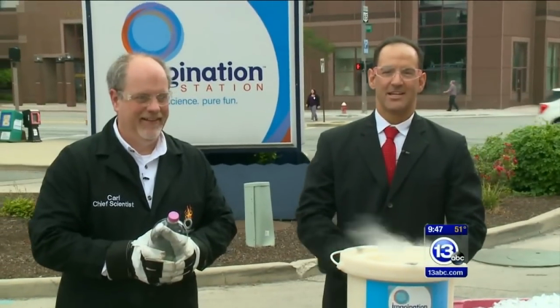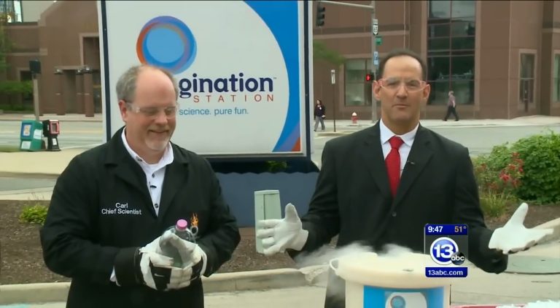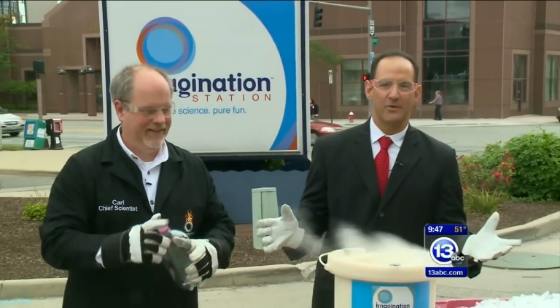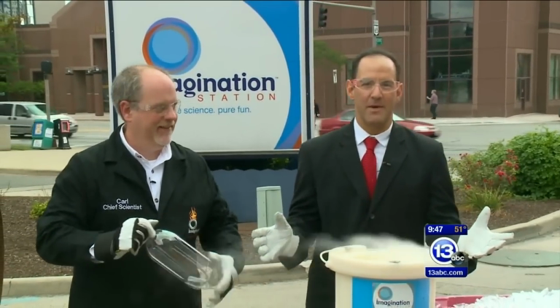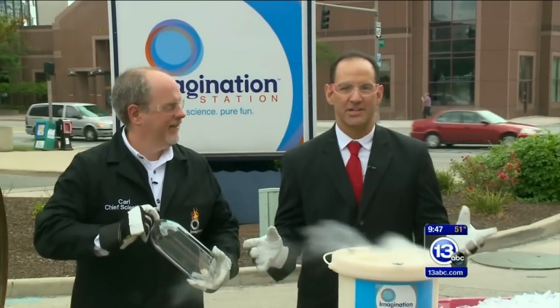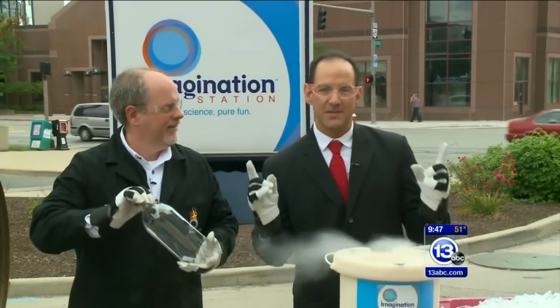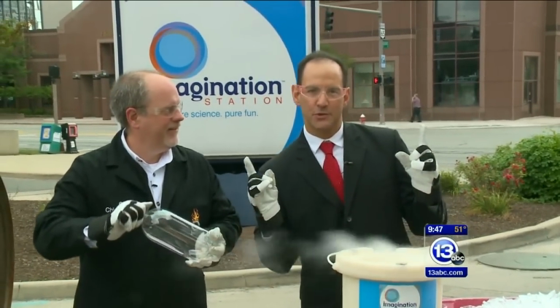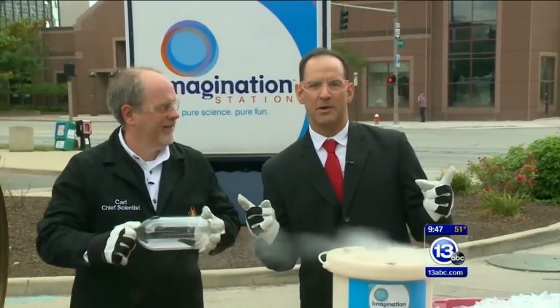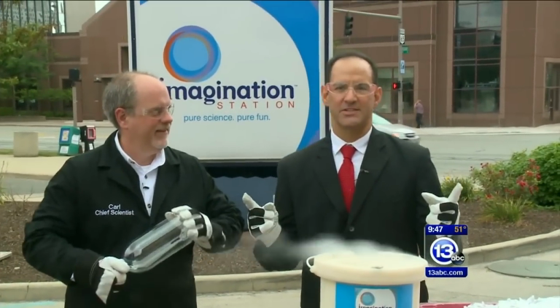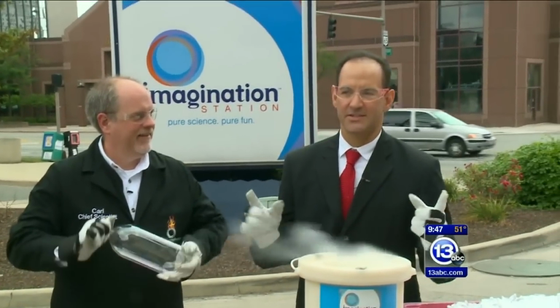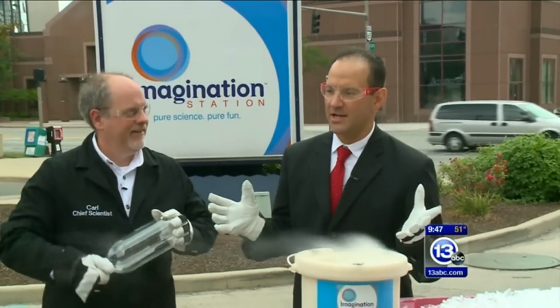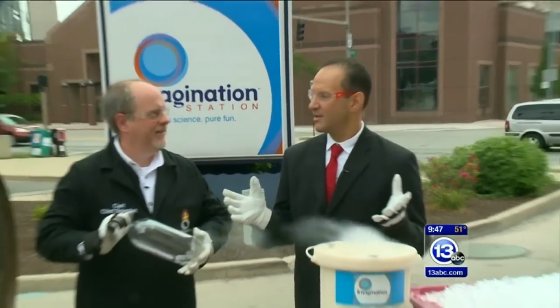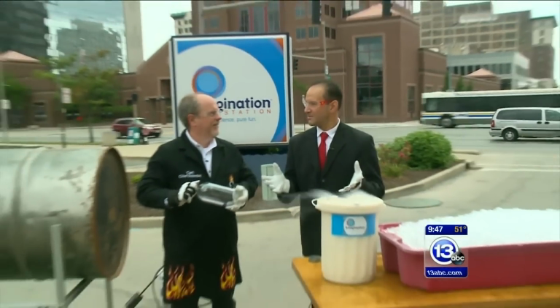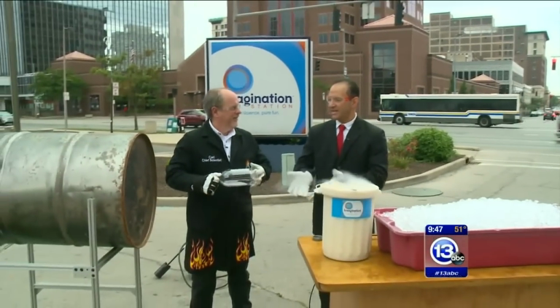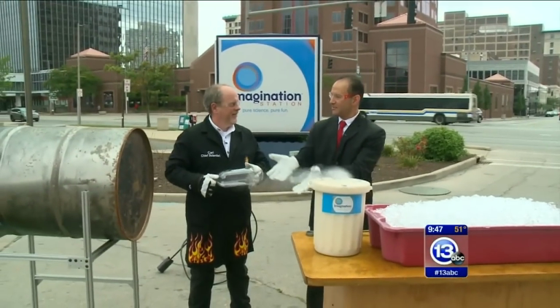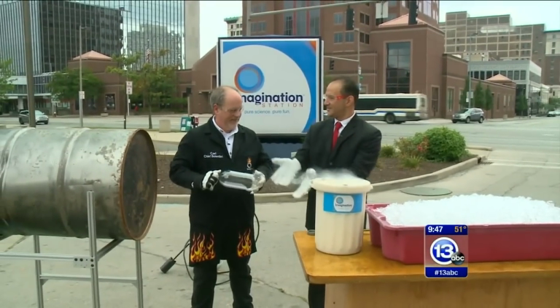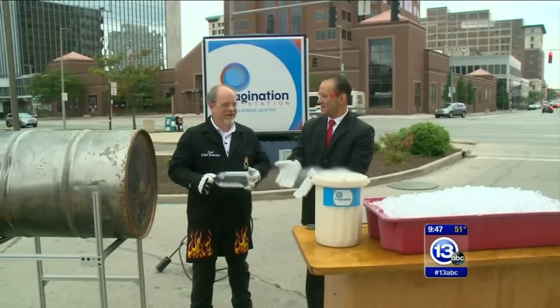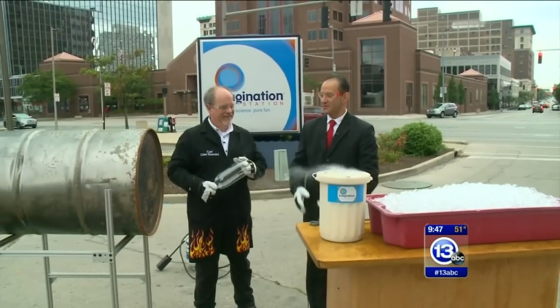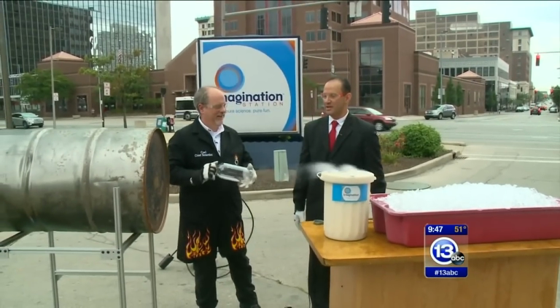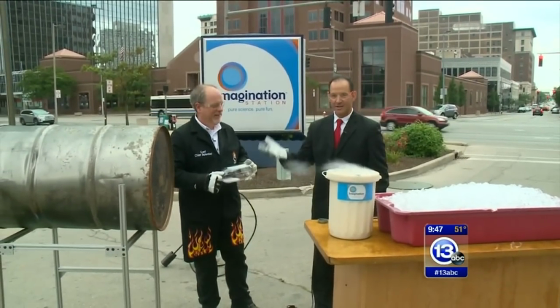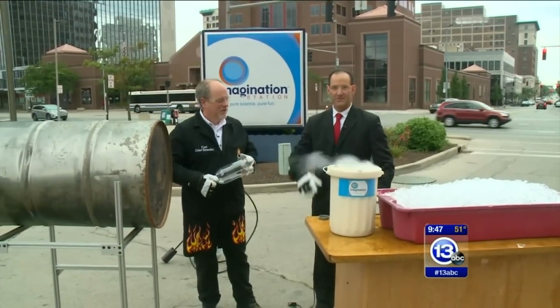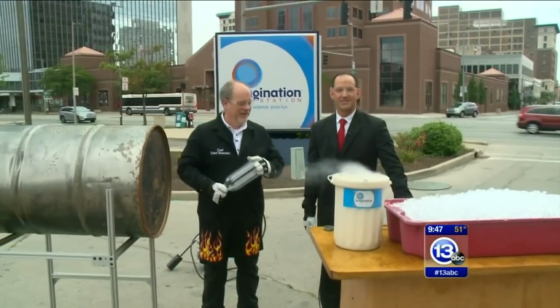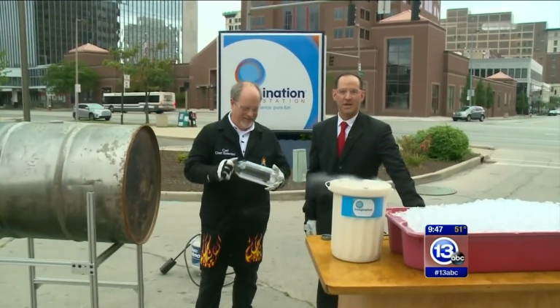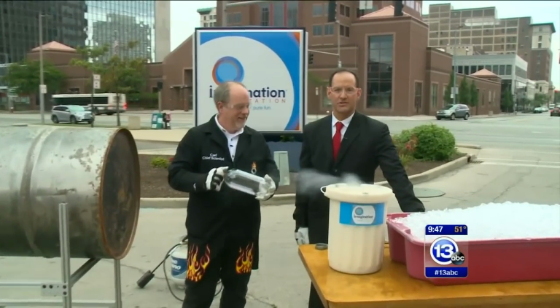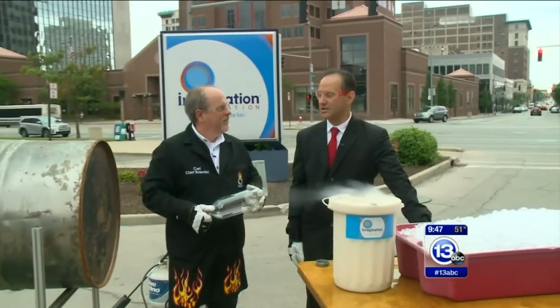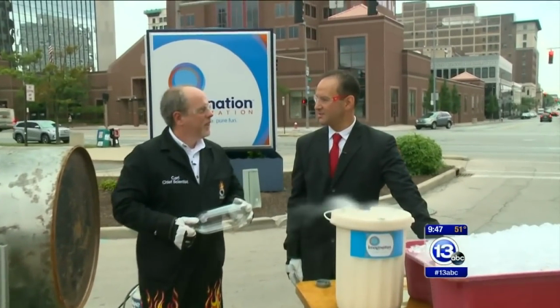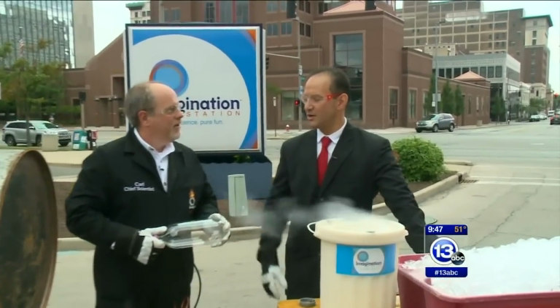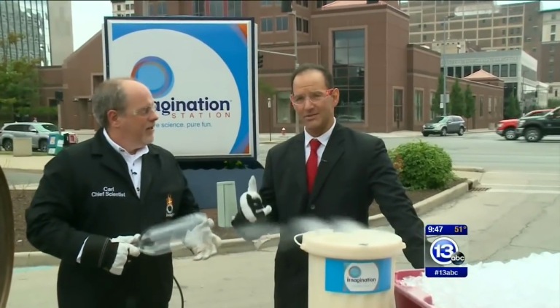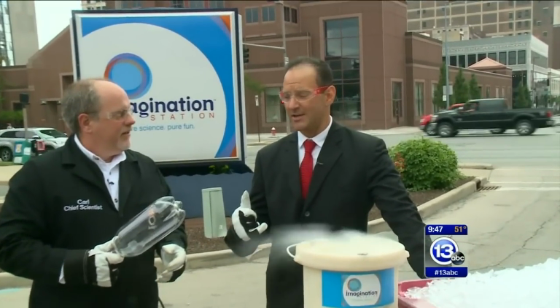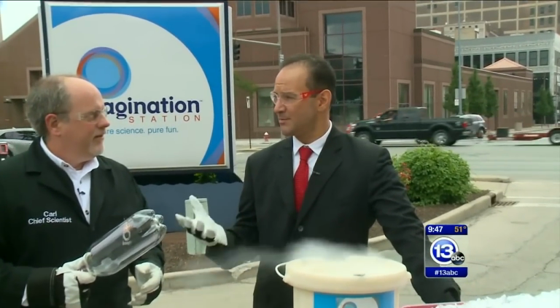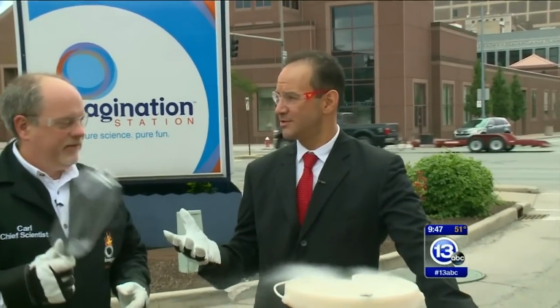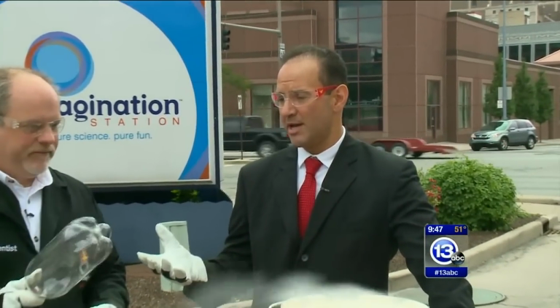Let's see how big we can imagine it. Sometimes we do experiments inside, but sometimes our moms say take it outside boys — this one's too big. The chief scientist at the Imagination Station, Carl Nelson, is here outside with something so big.